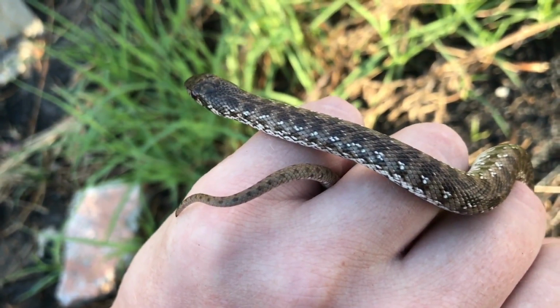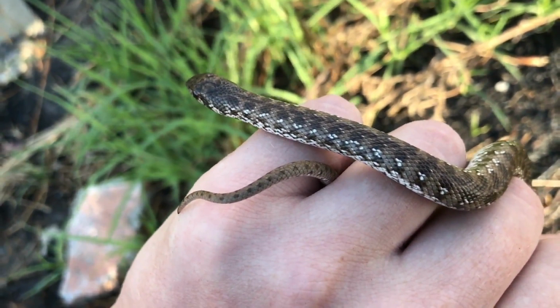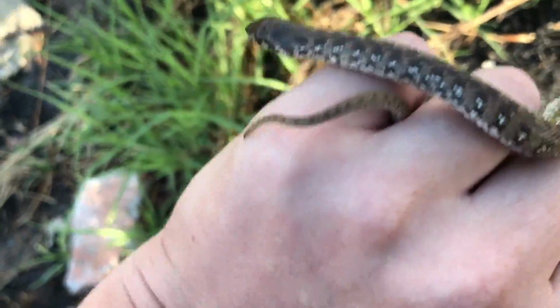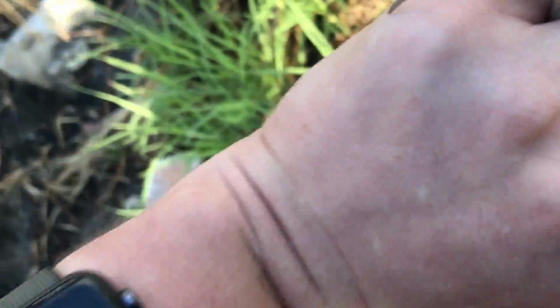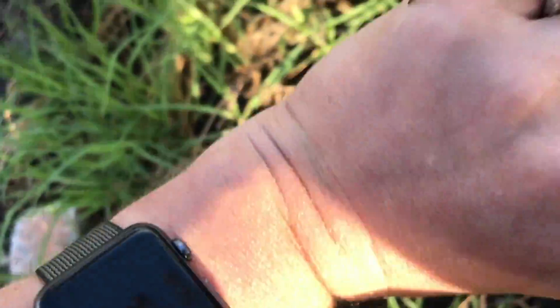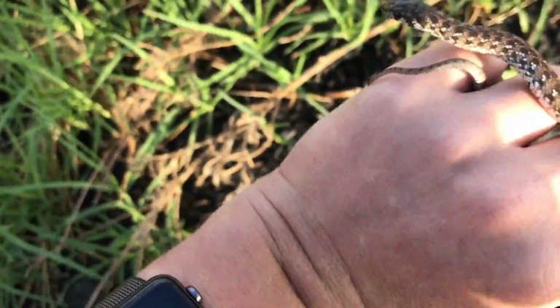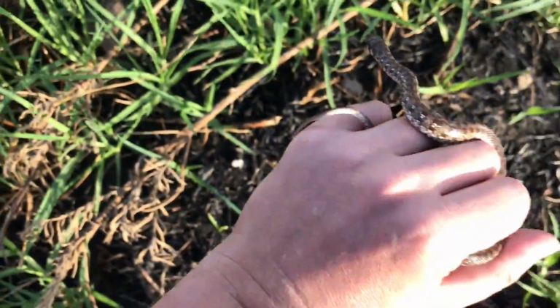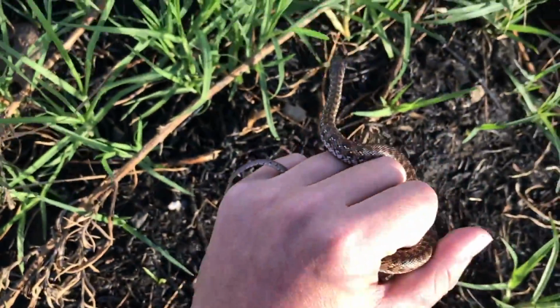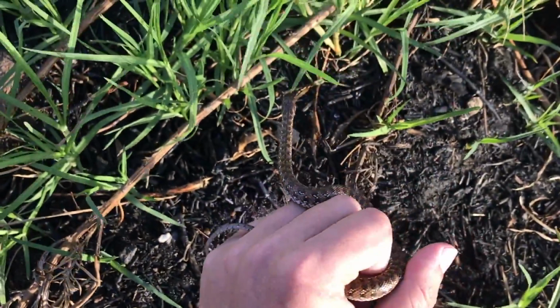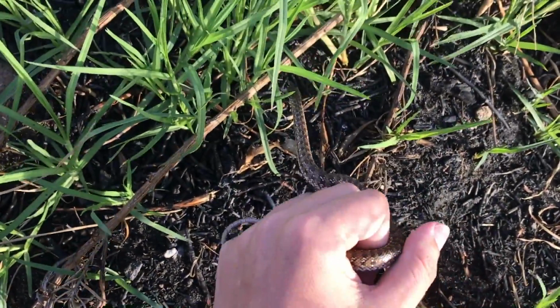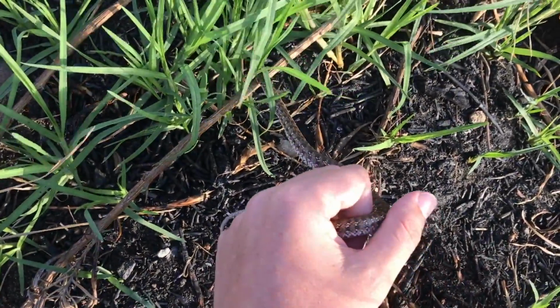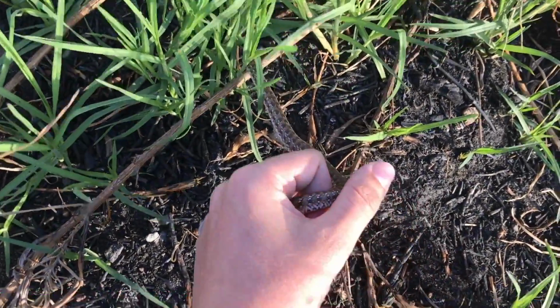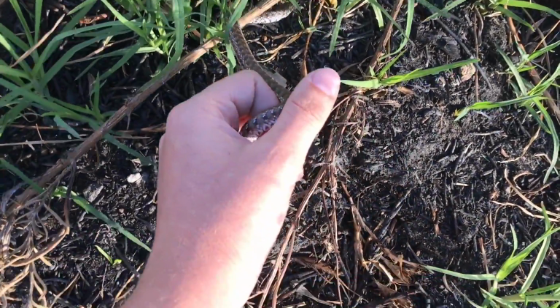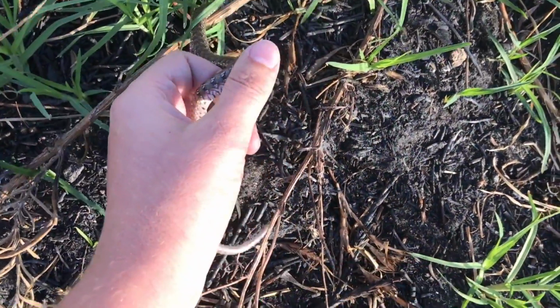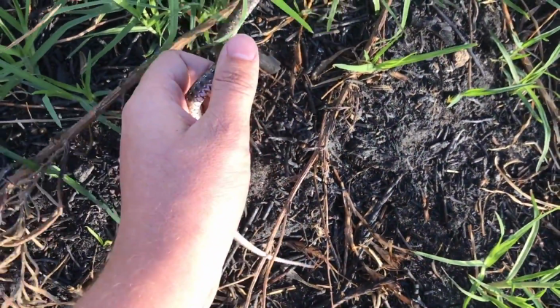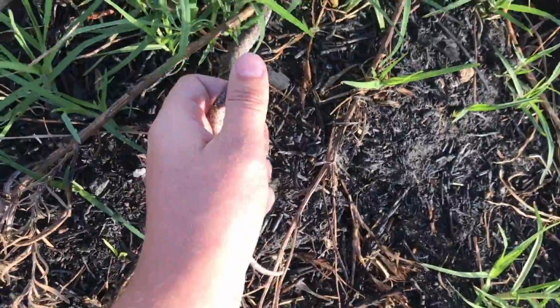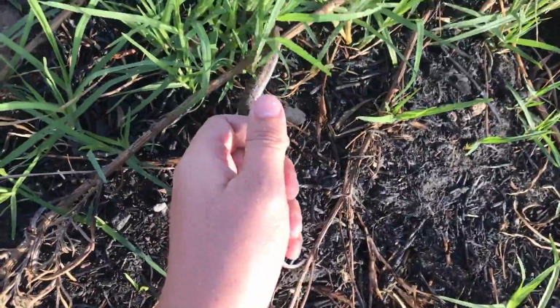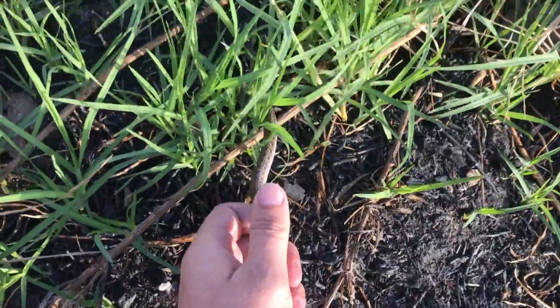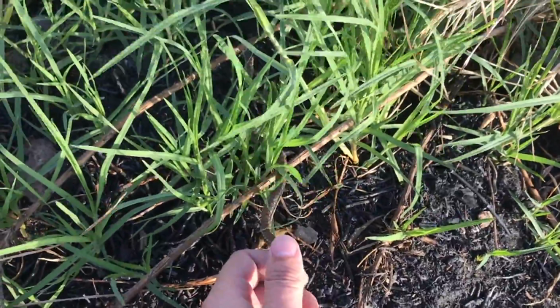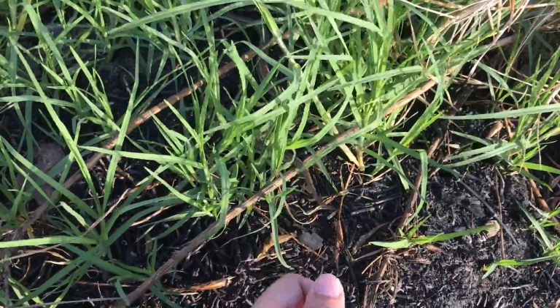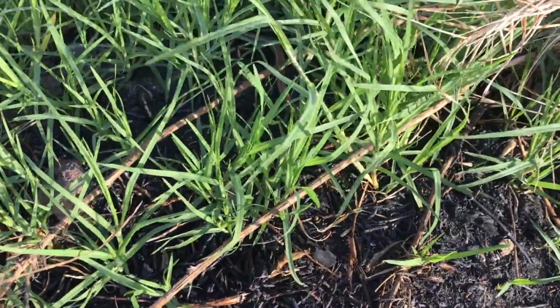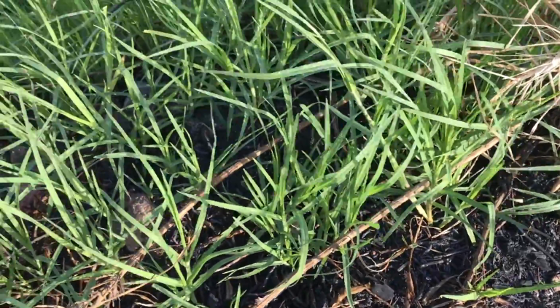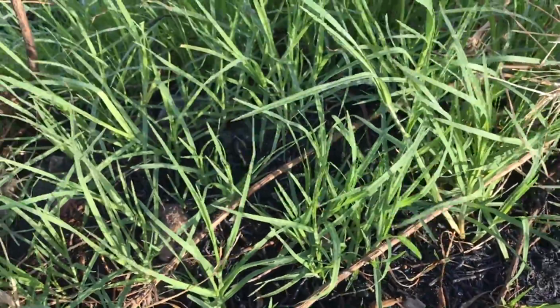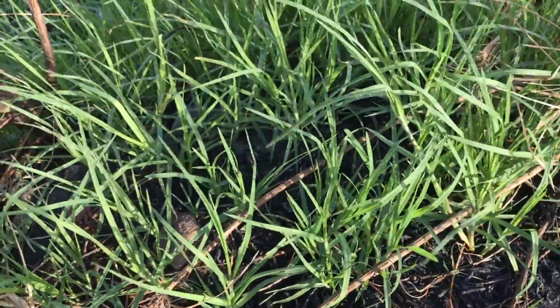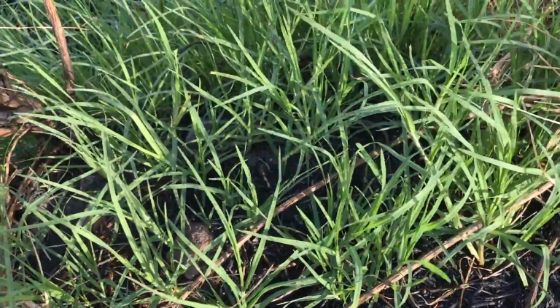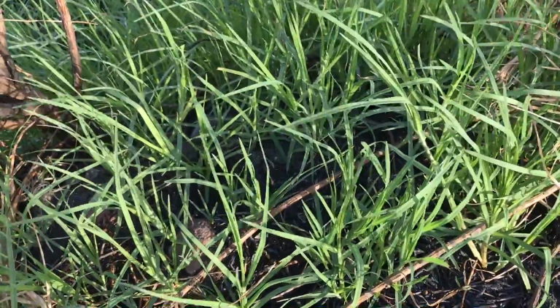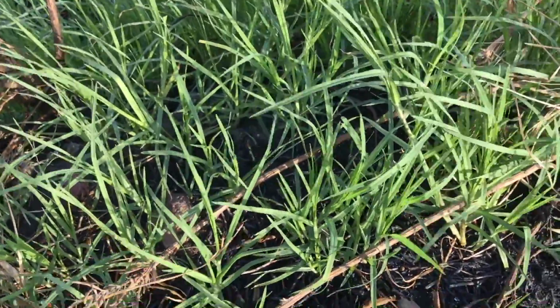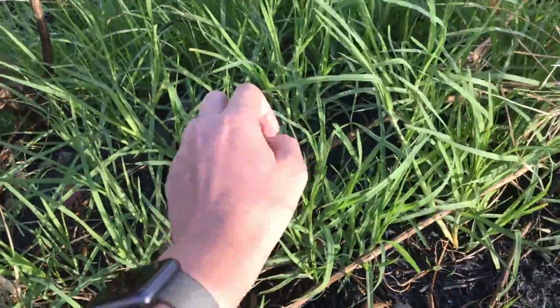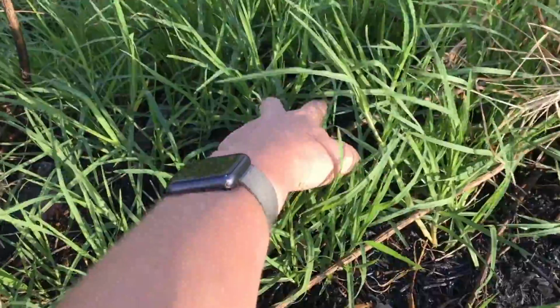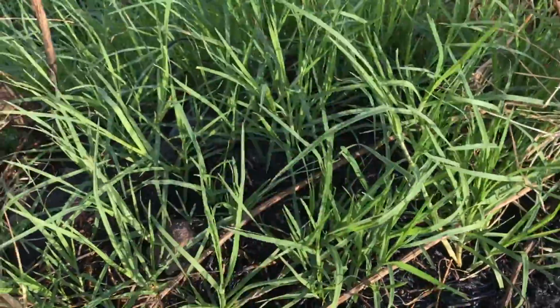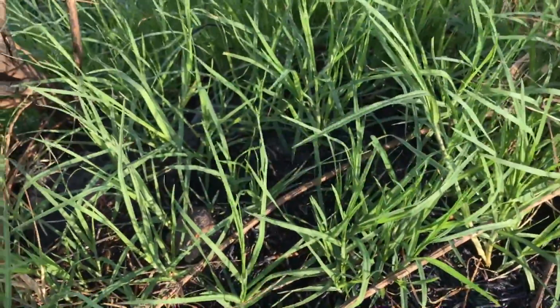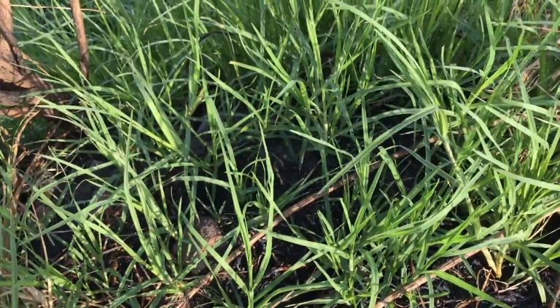Let's release him. There we go — off he goes. He's going to go find some rats or mice or anything like that. Just tap the tail and he goes faster.